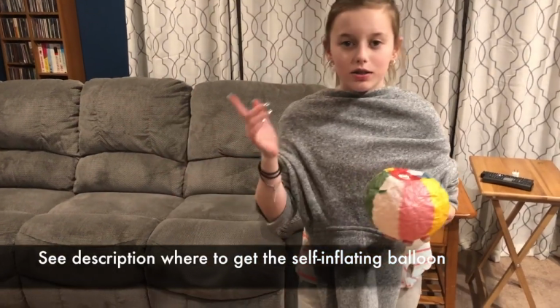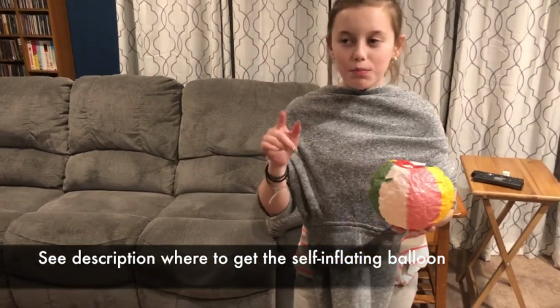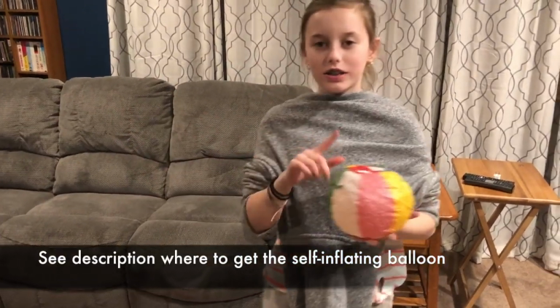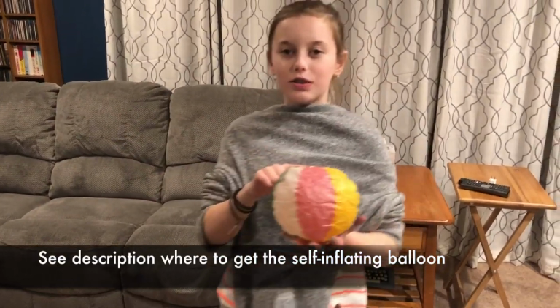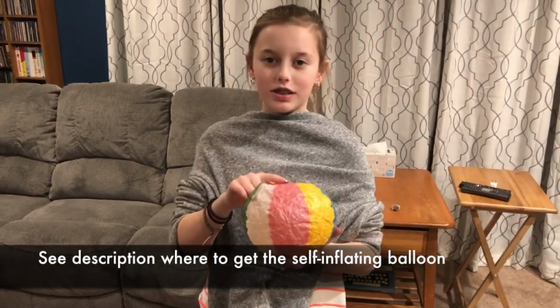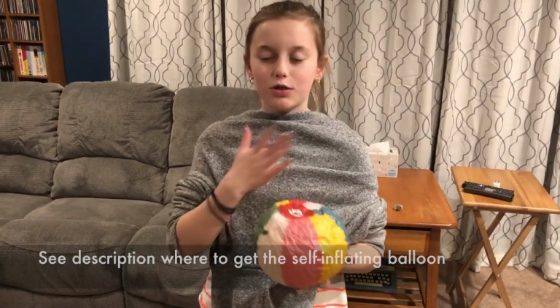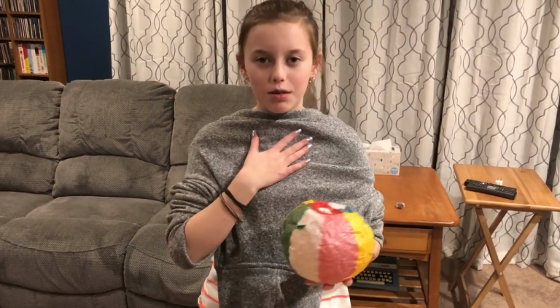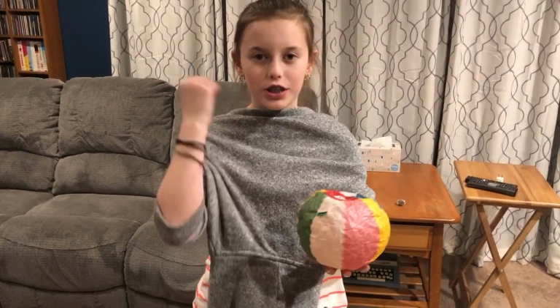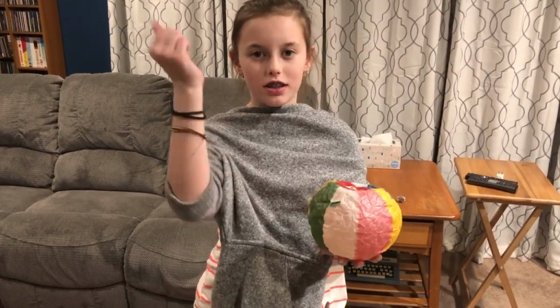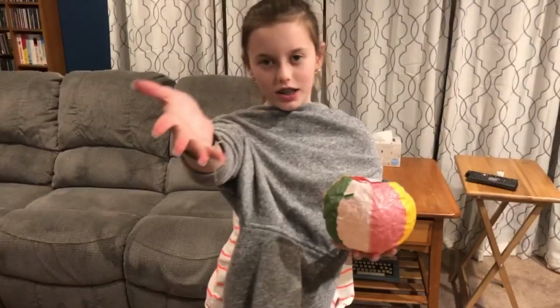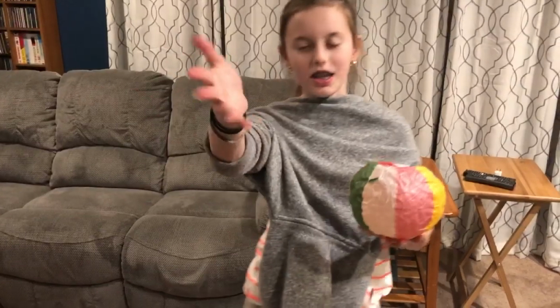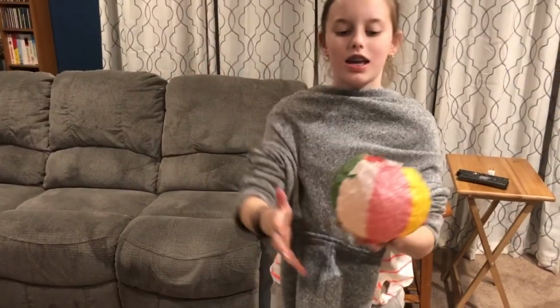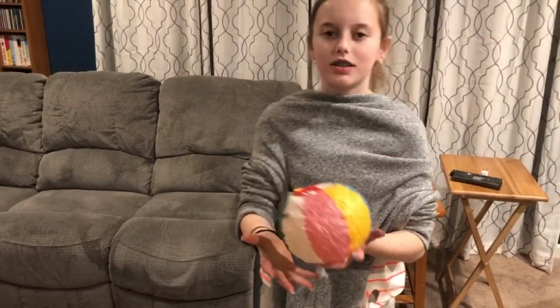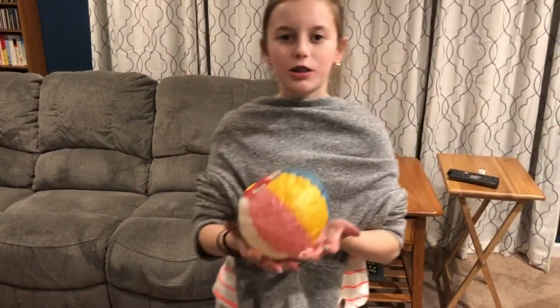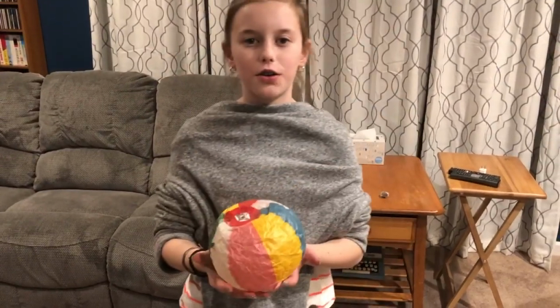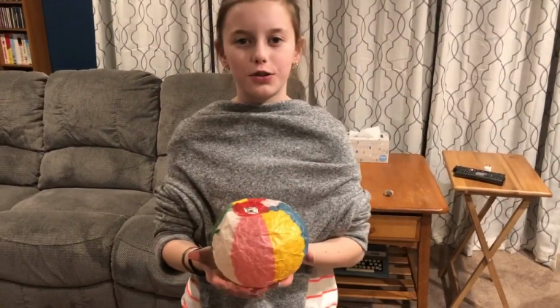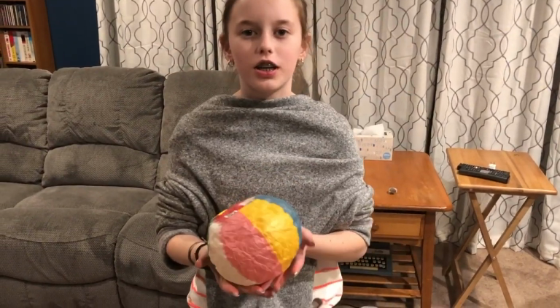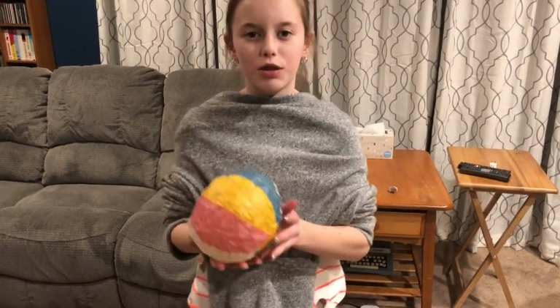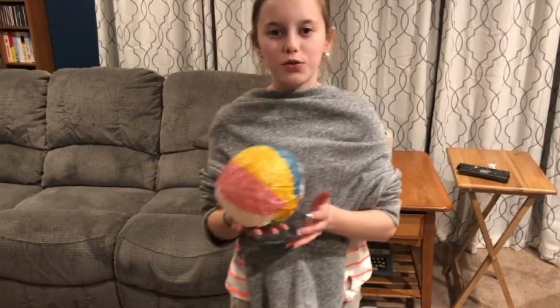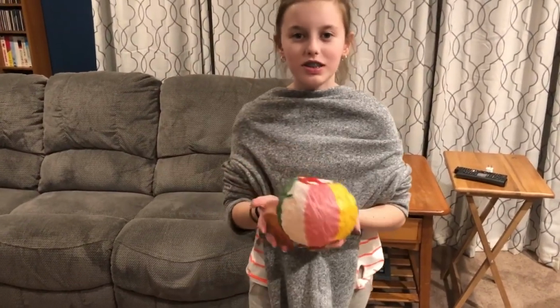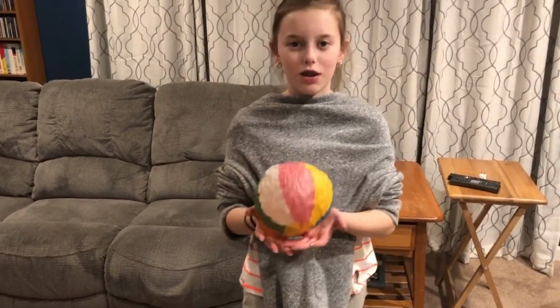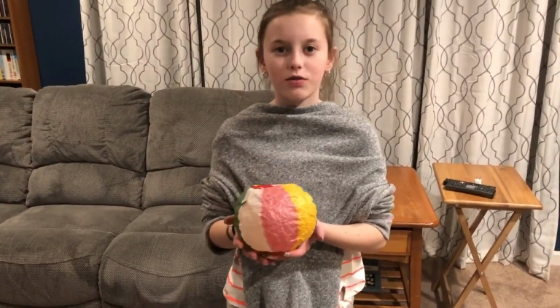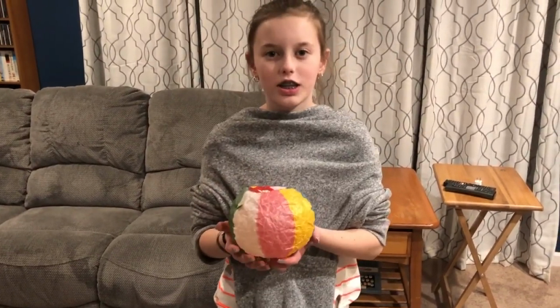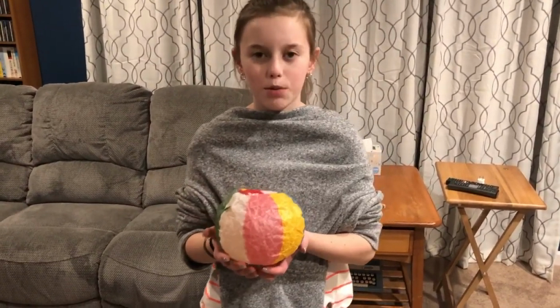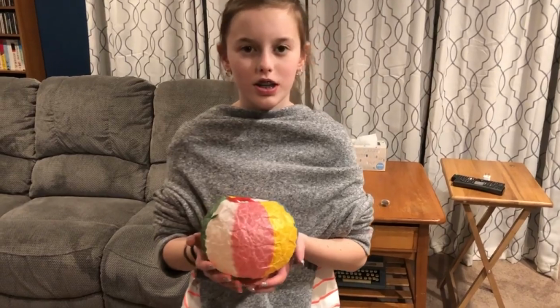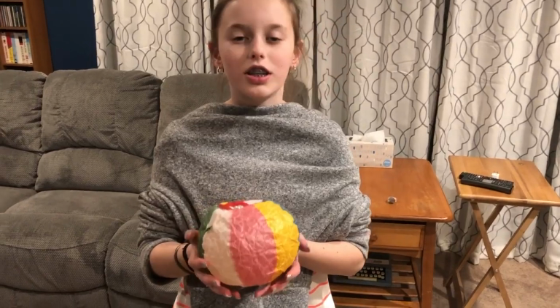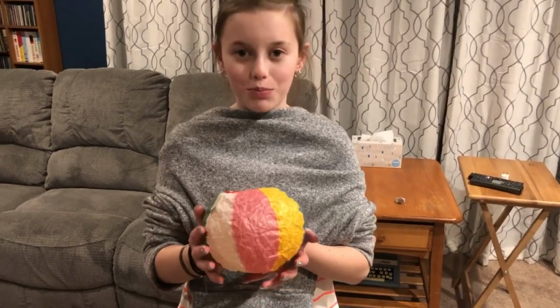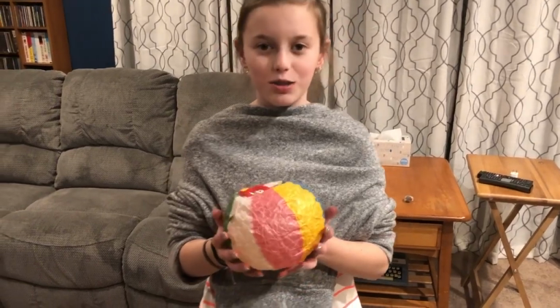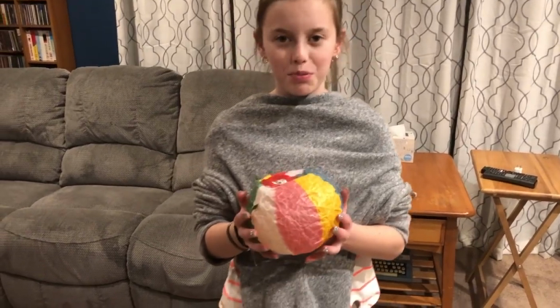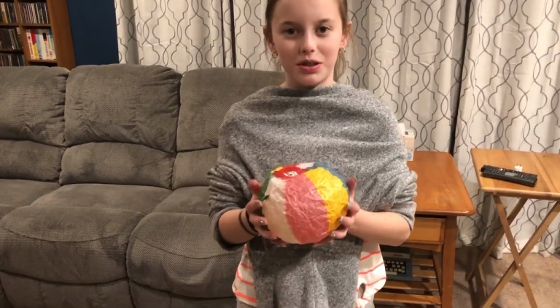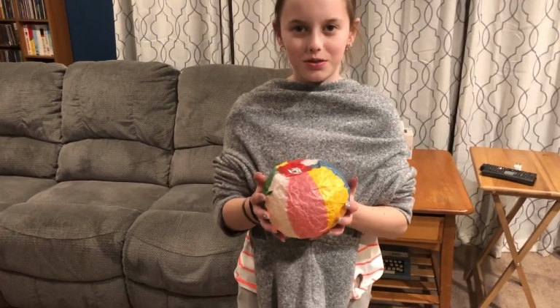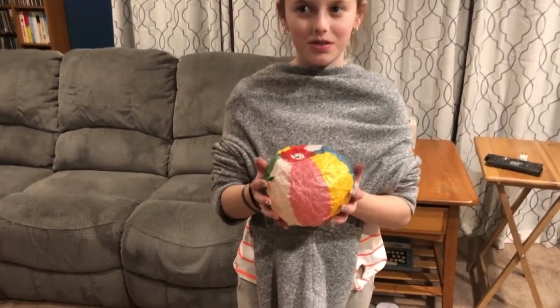Welcome back to Kids Fun Science. My name's Grace, and I'm Ken. And today we're showing you Kamifusen Self-Inflating Japanese Paper Balloon.